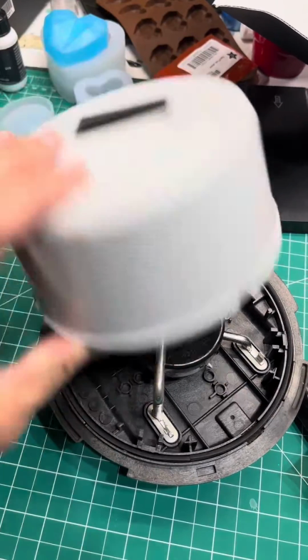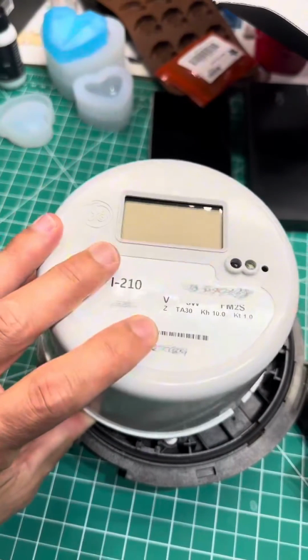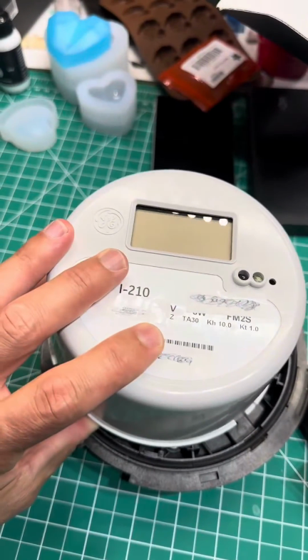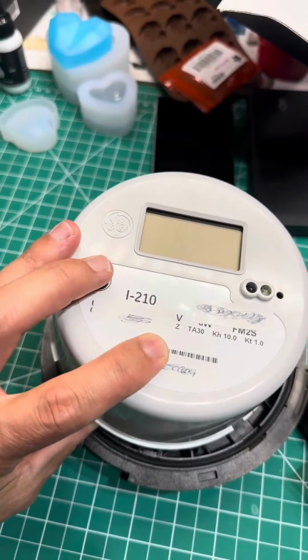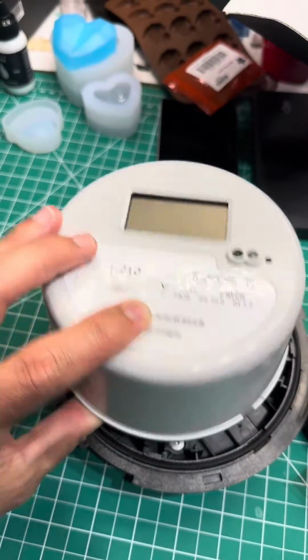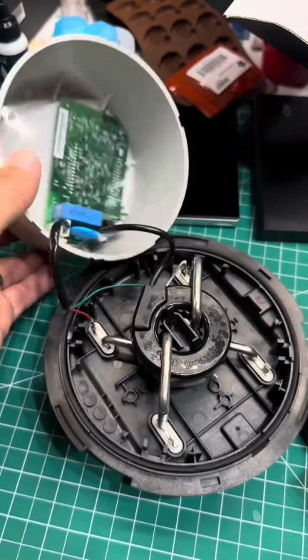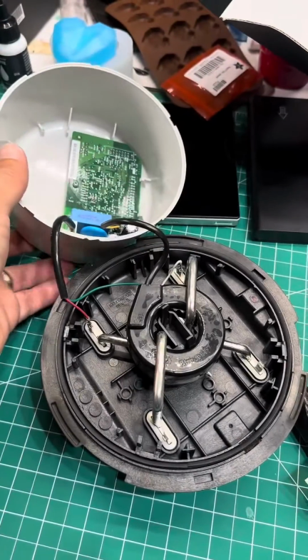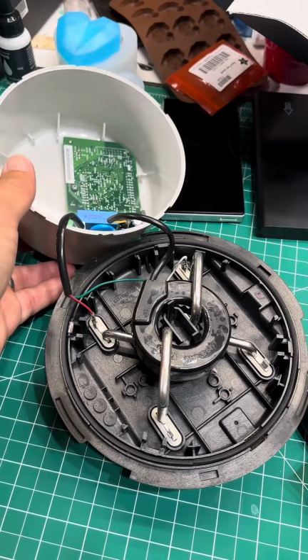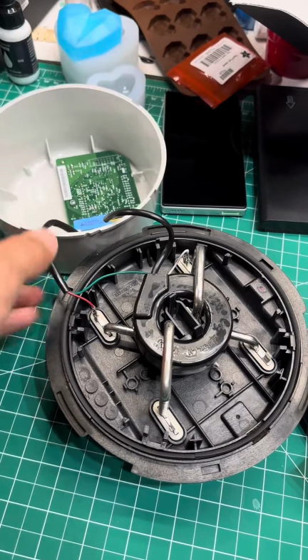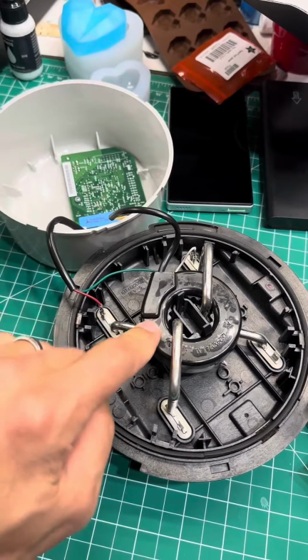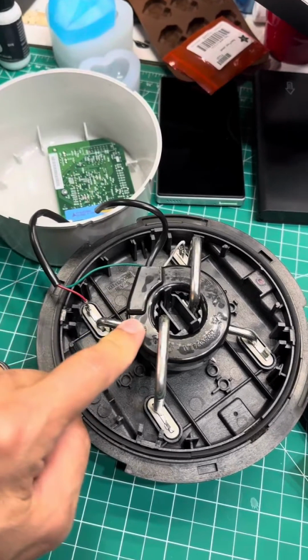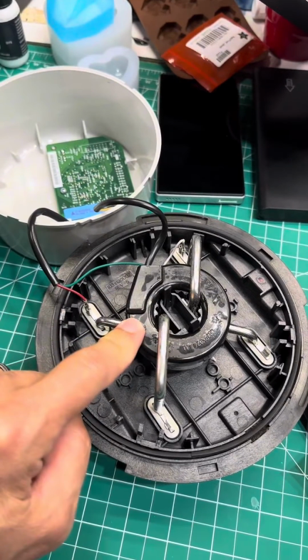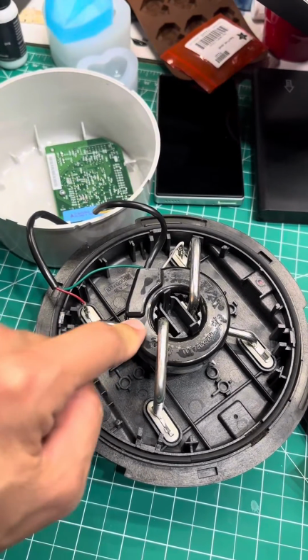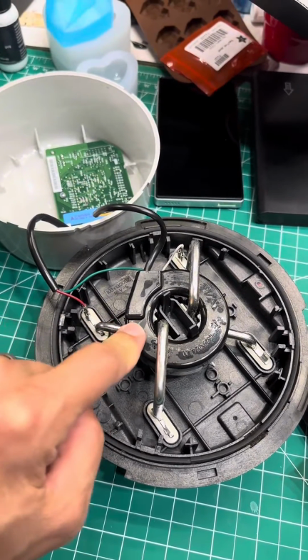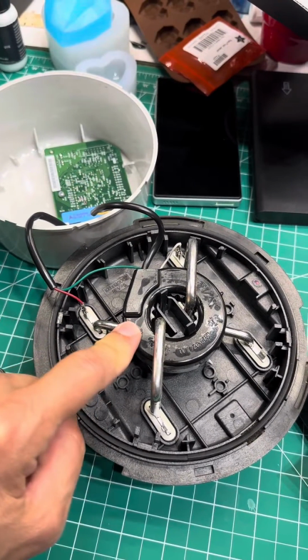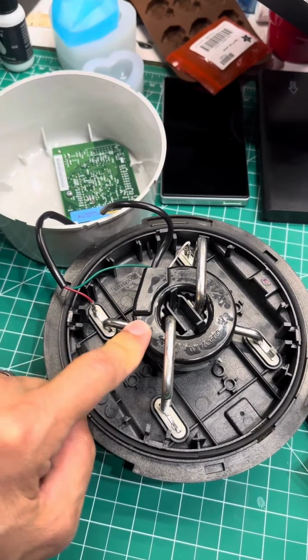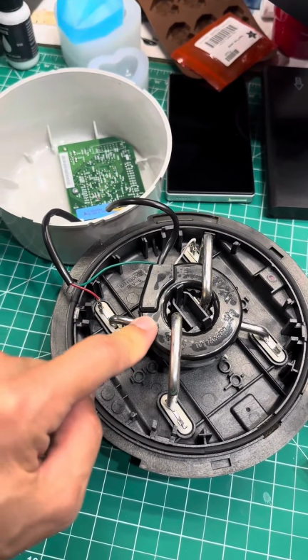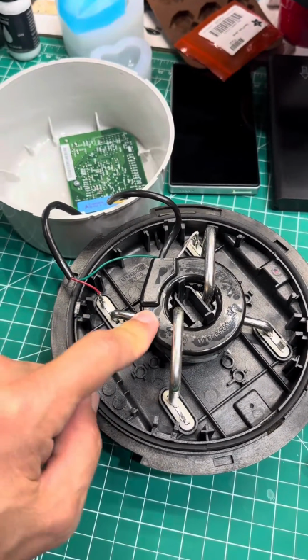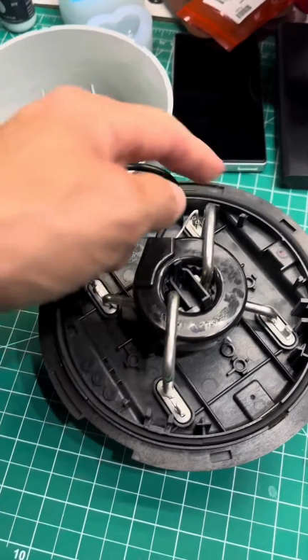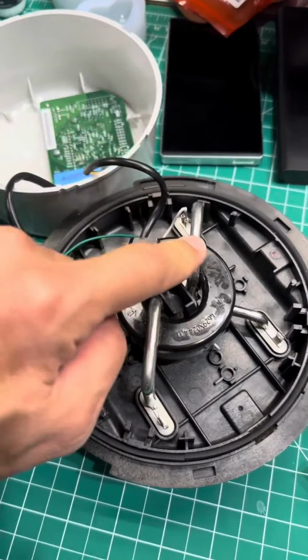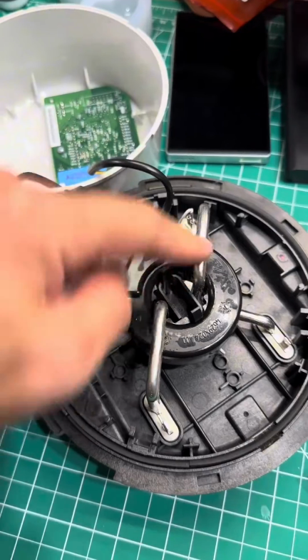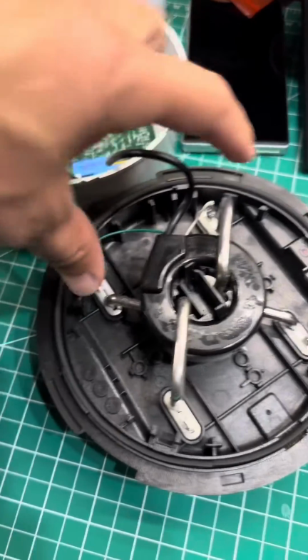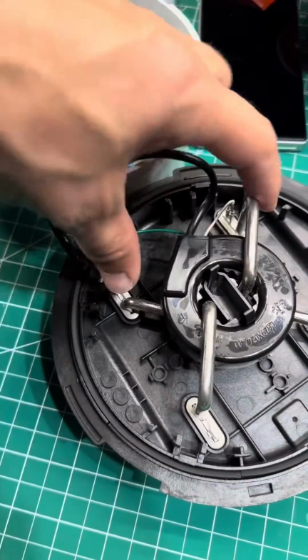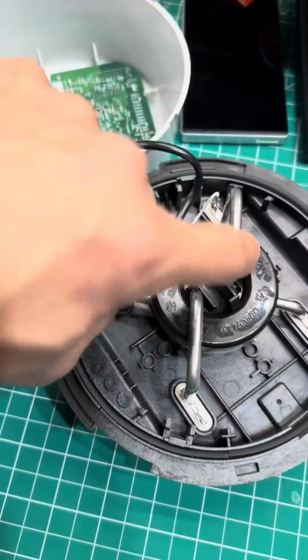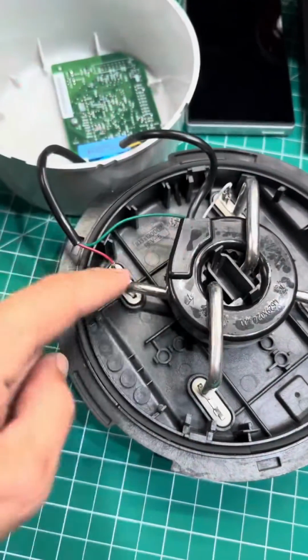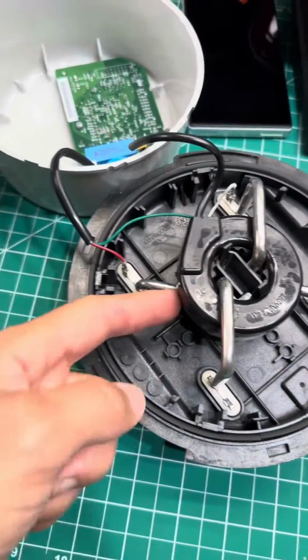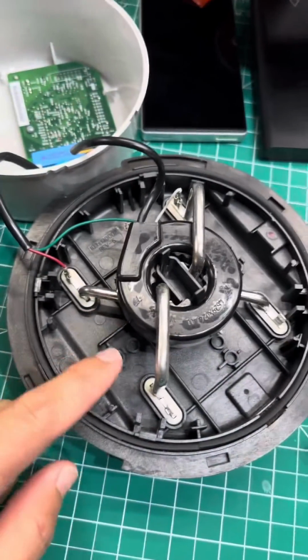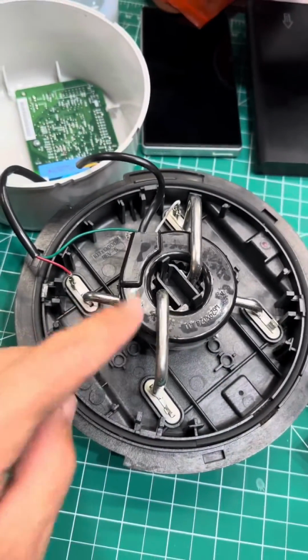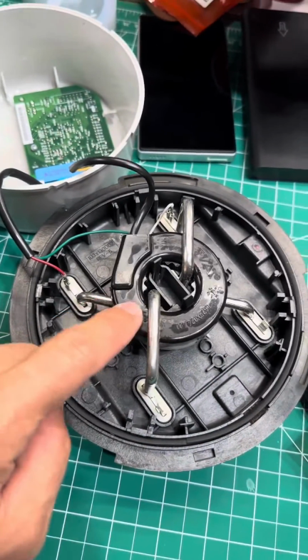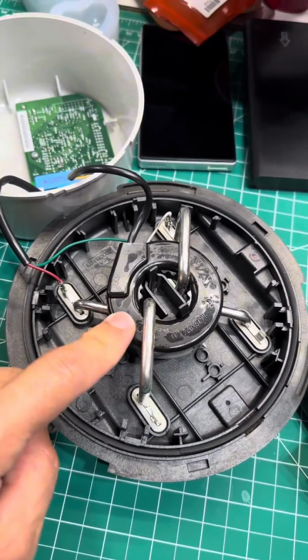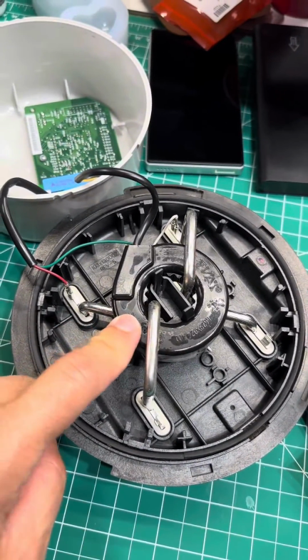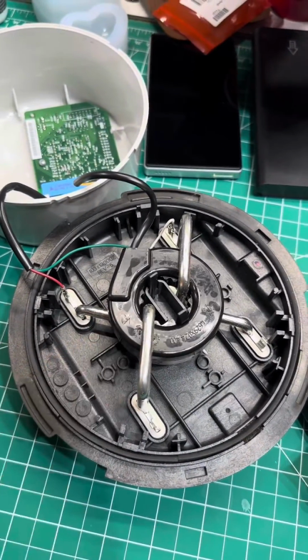This is an old meter — the one I used to have on my house before the smart meter came out. You can see it has a single CT, that's a sensor basically. It measures current, it measures power. You can see it measured both legs, leg A and leg B, both of them measured by one transformer.